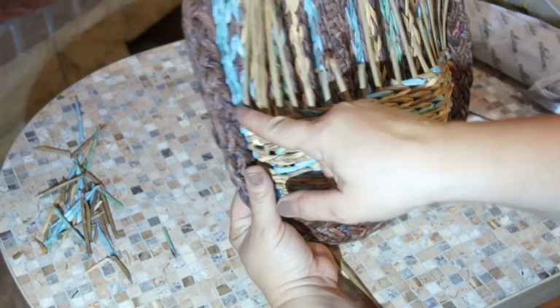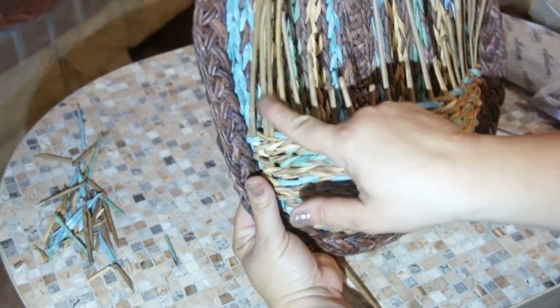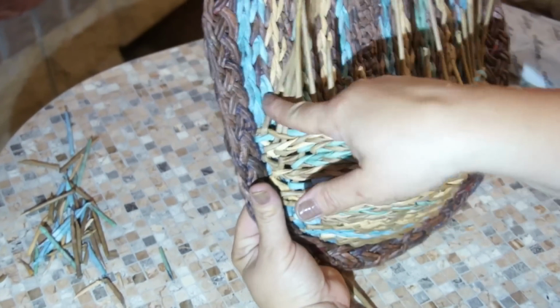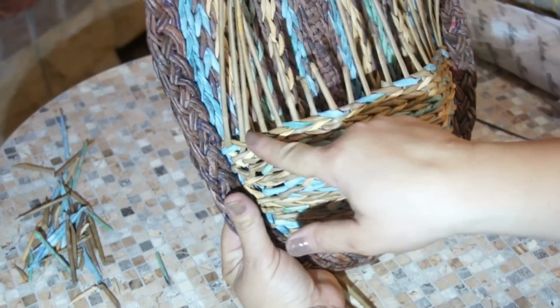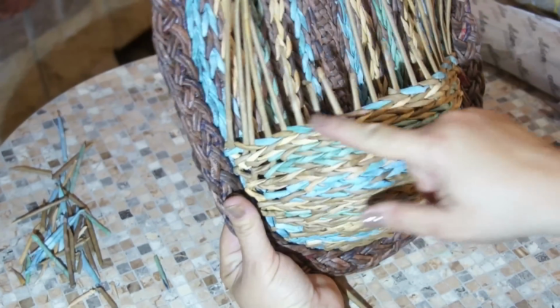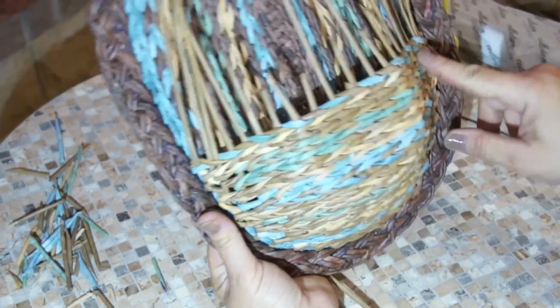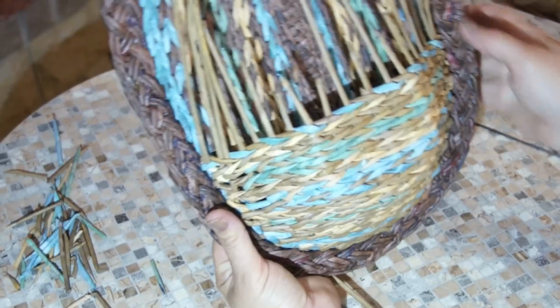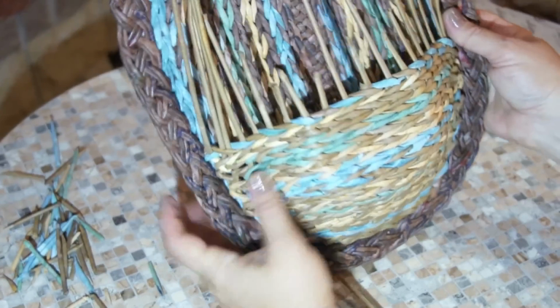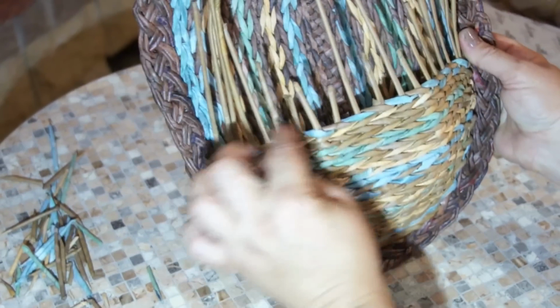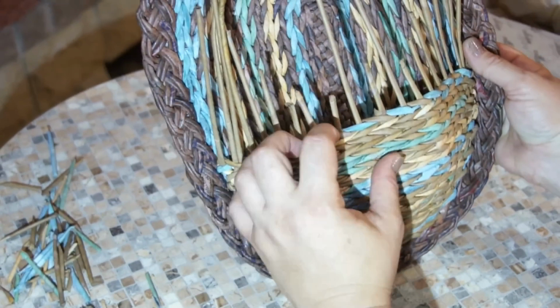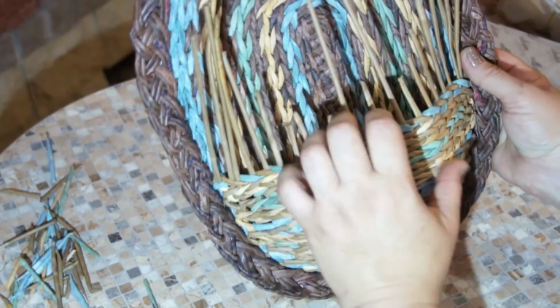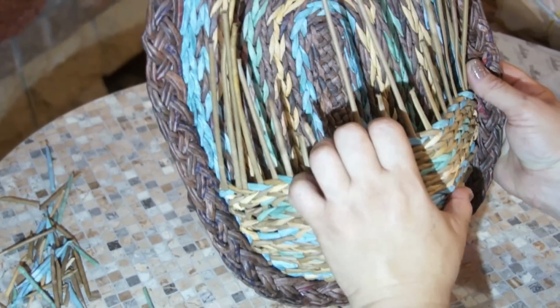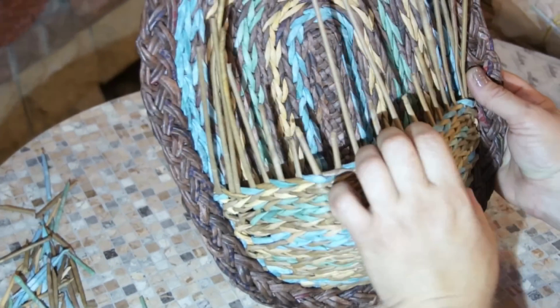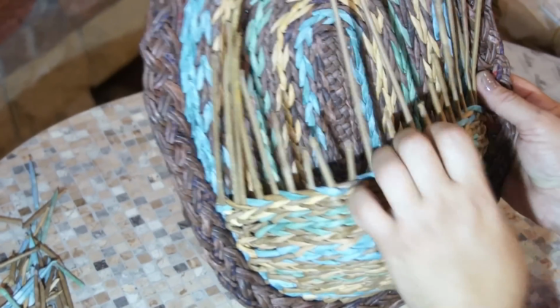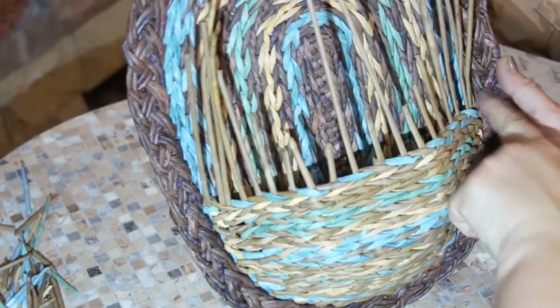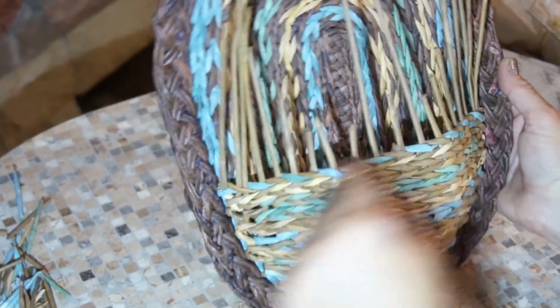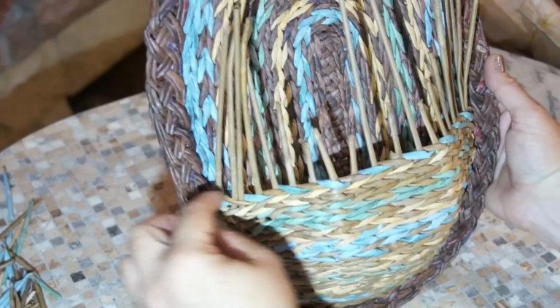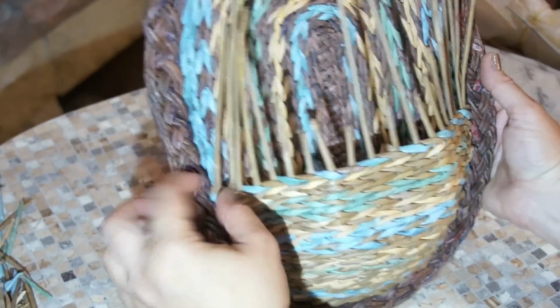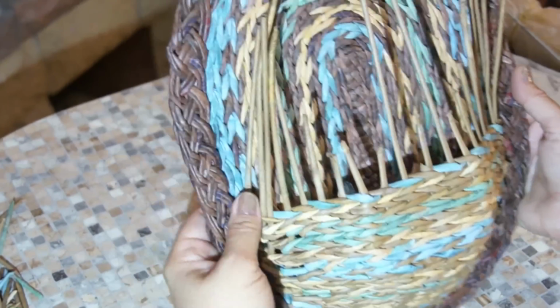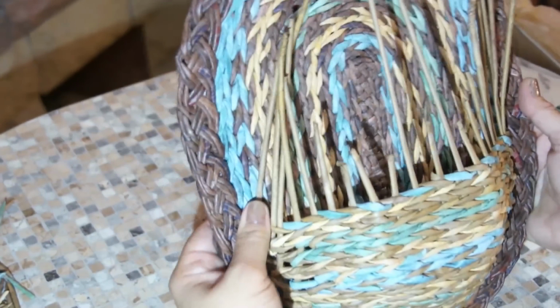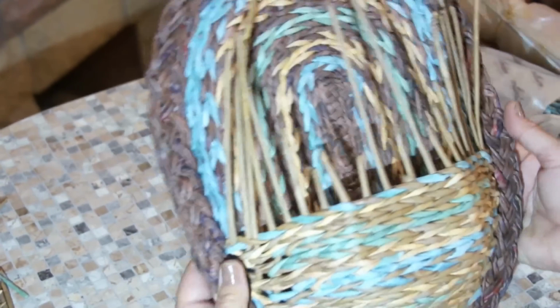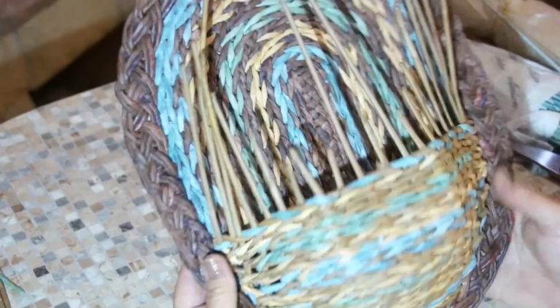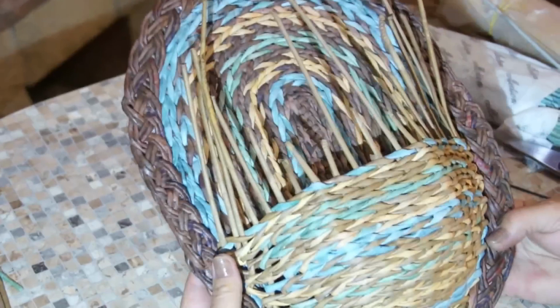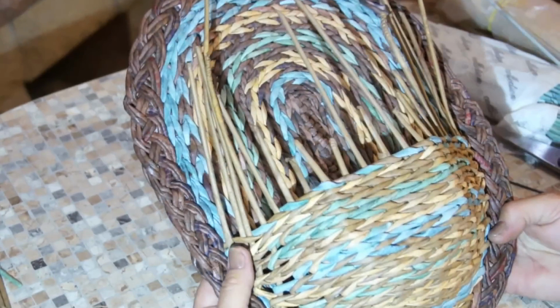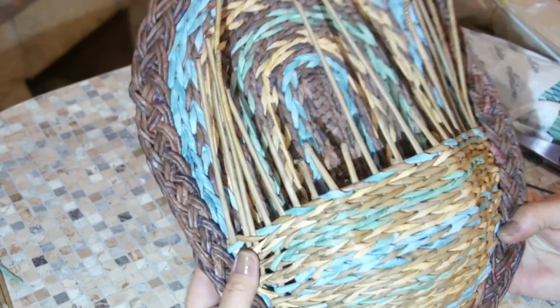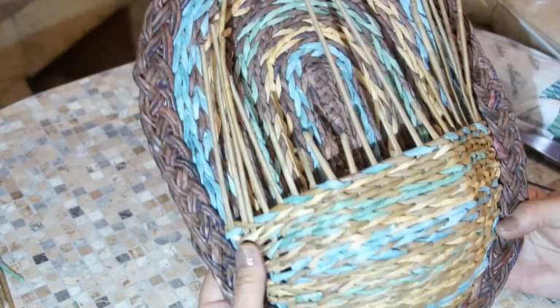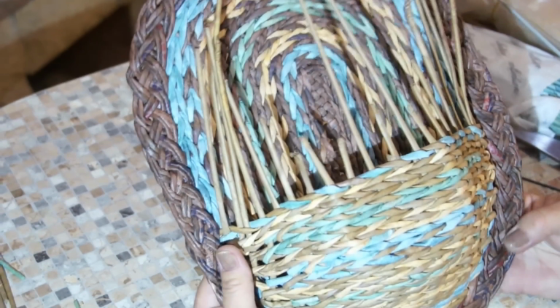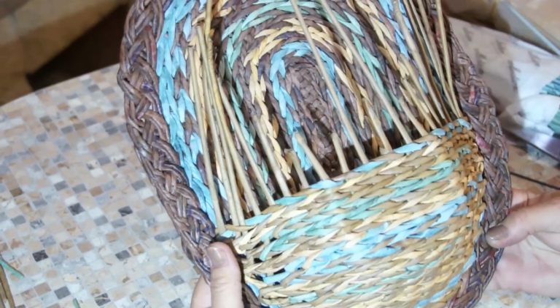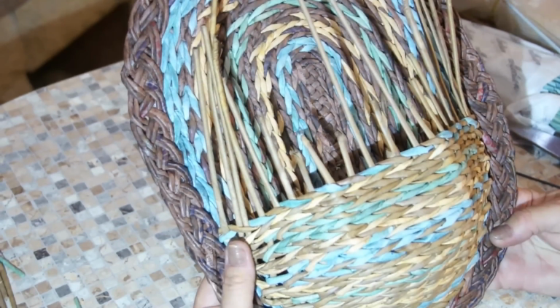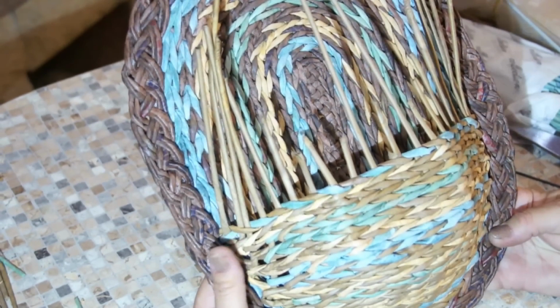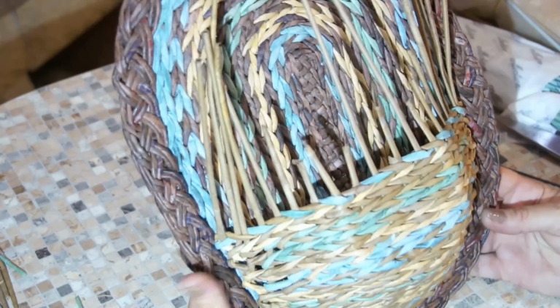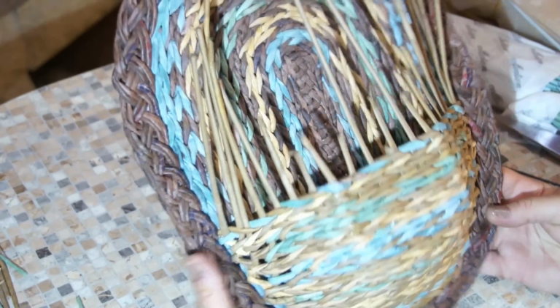The pocket is ready. To my mind it's easier to cut the tails and stick a braid to the edge.